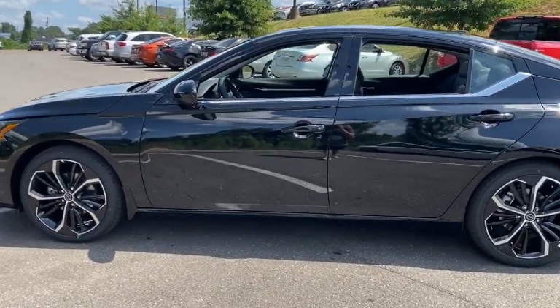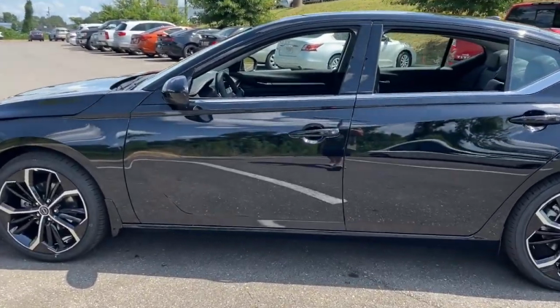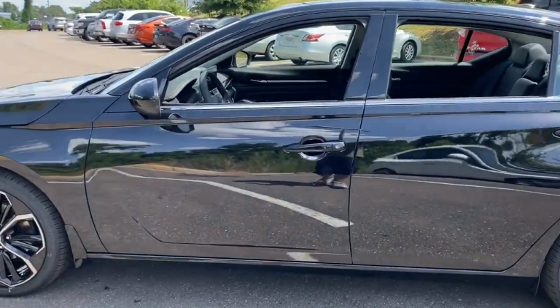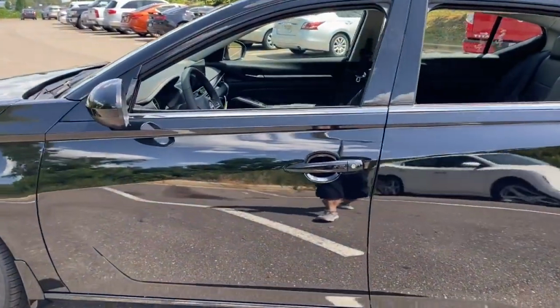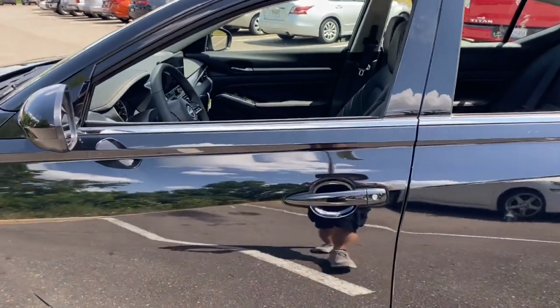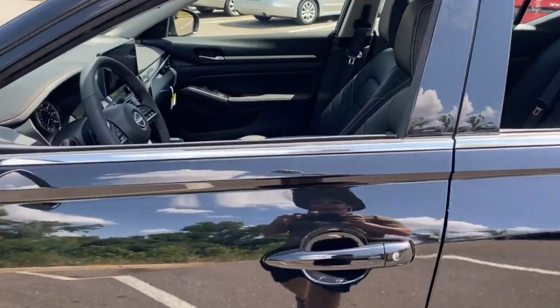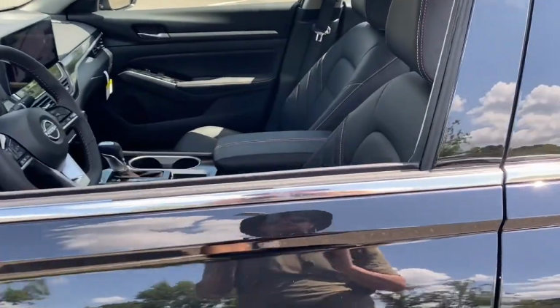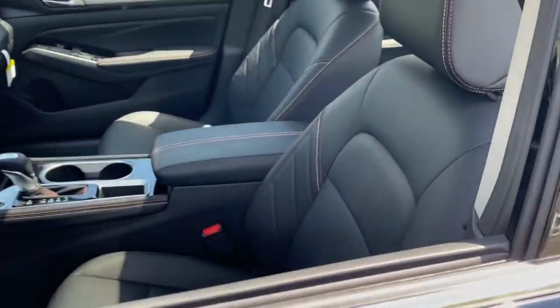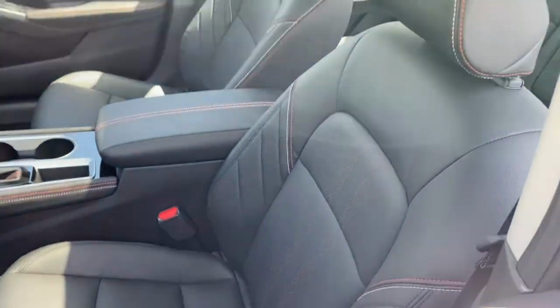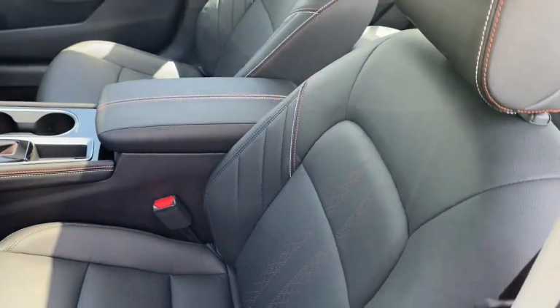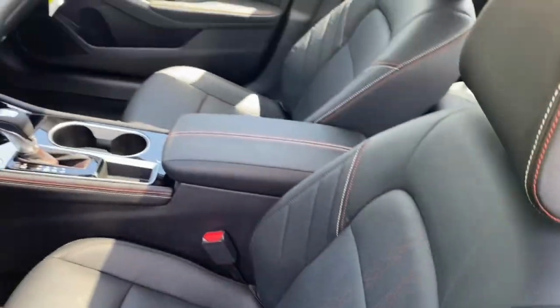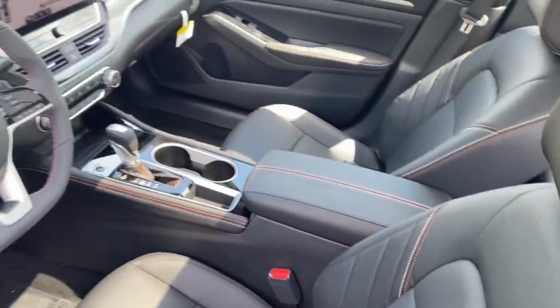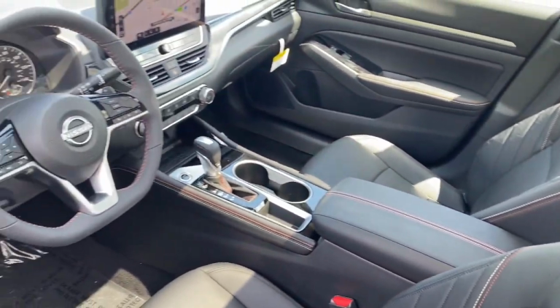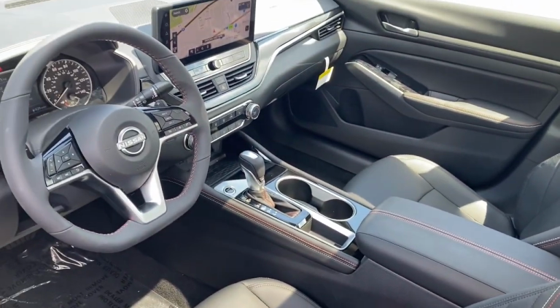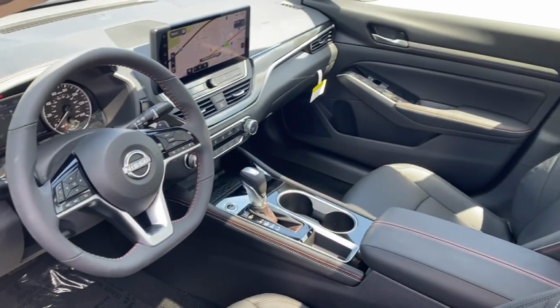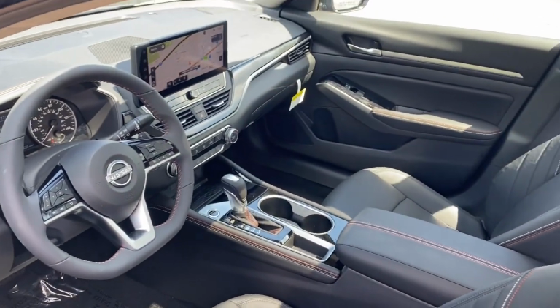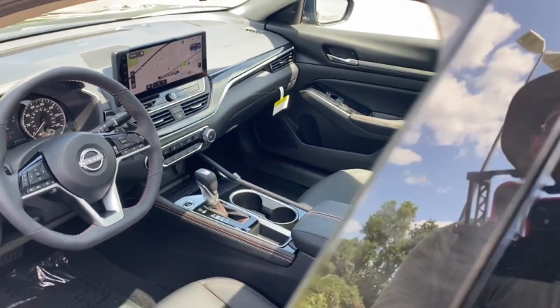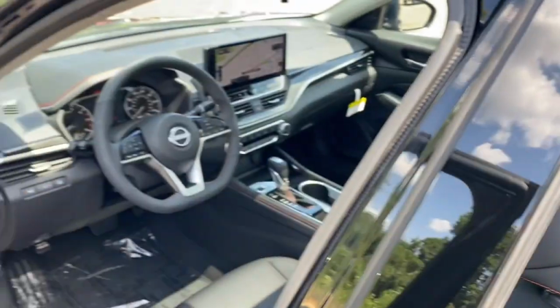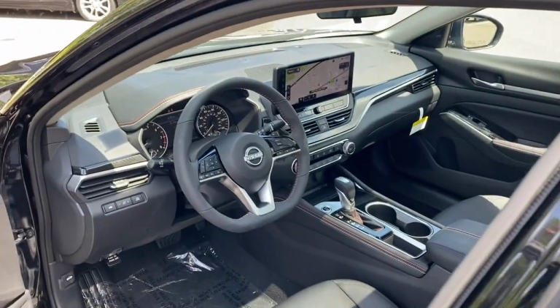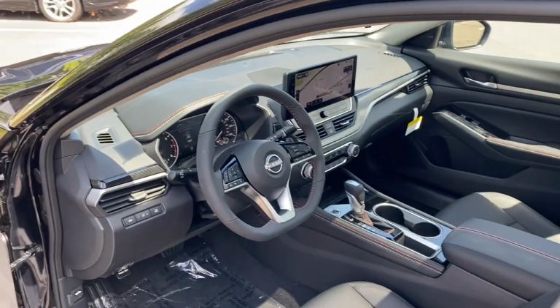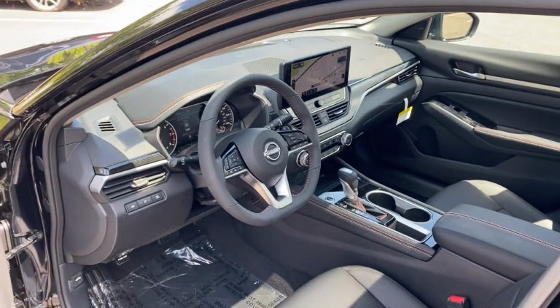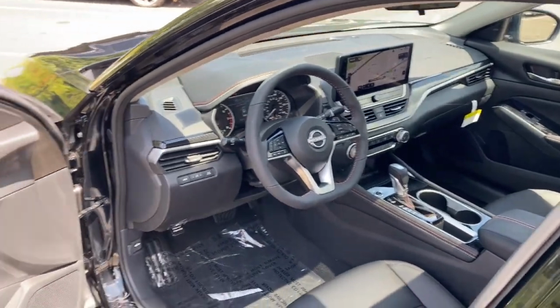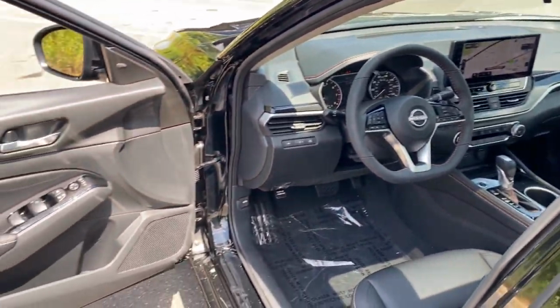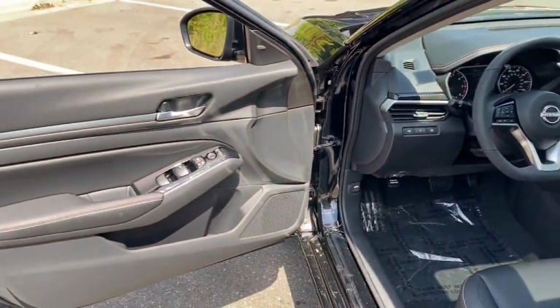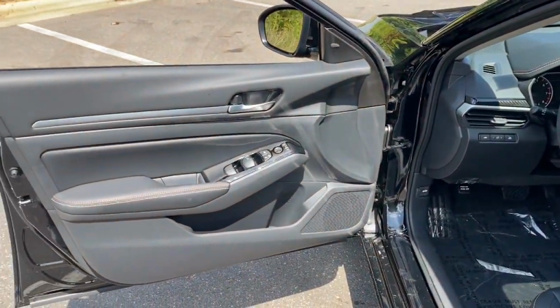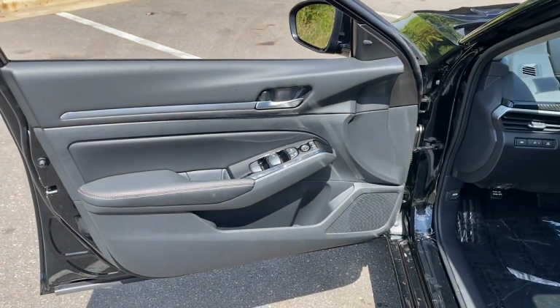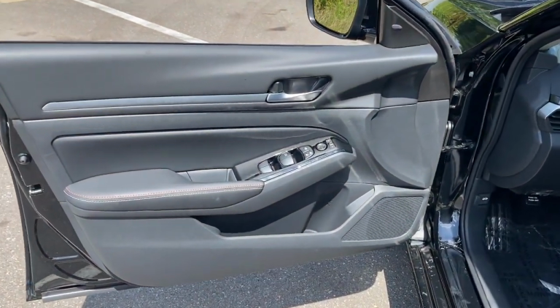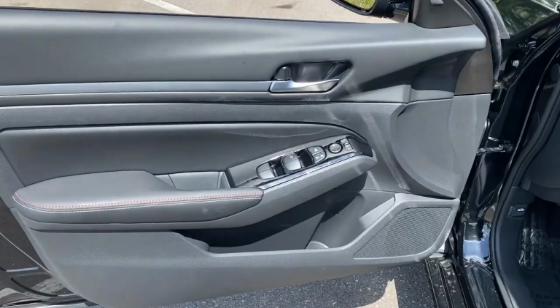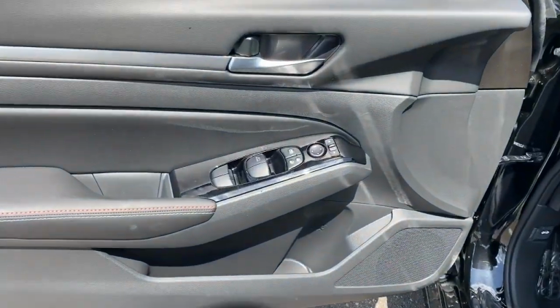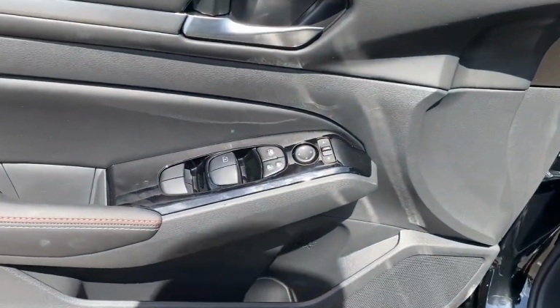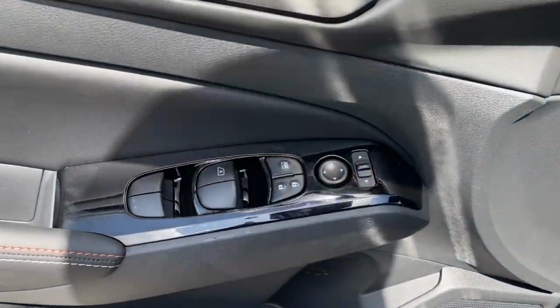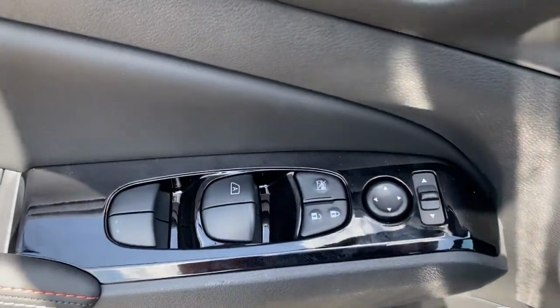These are just some of the great options this vehicle comes with: wireless Apple CarPlay and/or Android Auto, wireless charging station, pre-collision system, touchscreen infotainment system, lane departure warning, and navigation system.